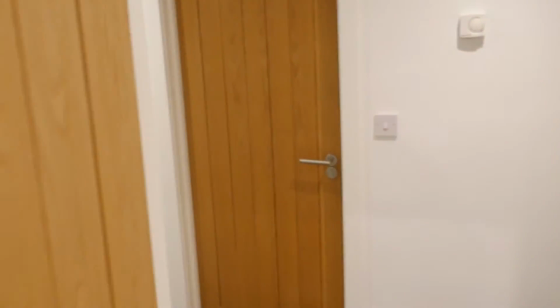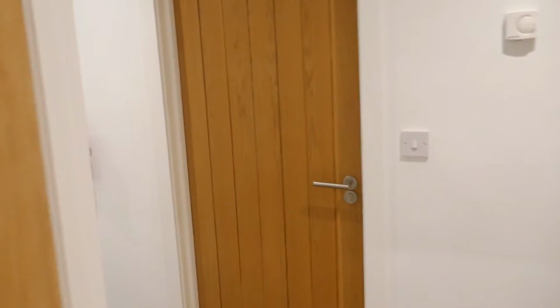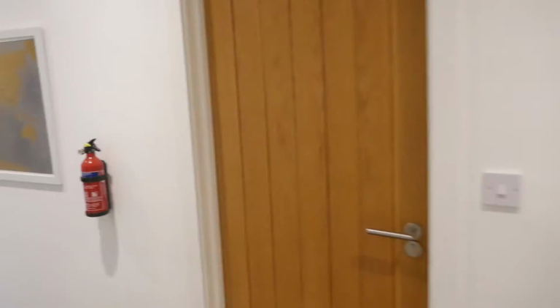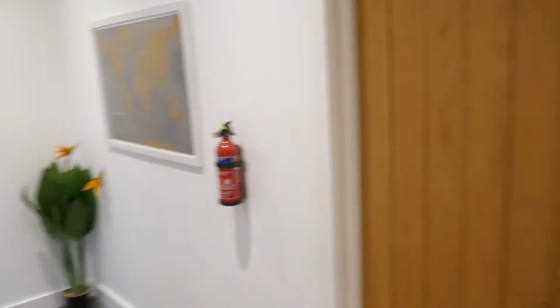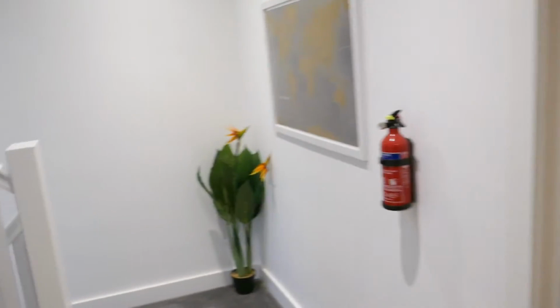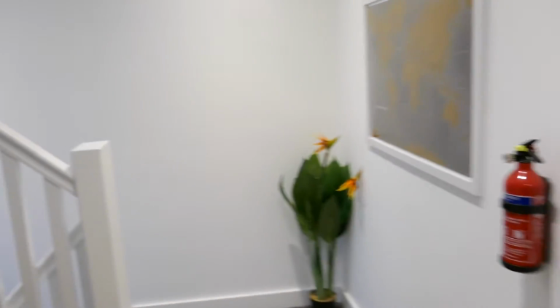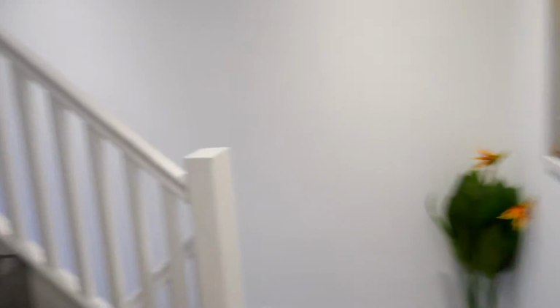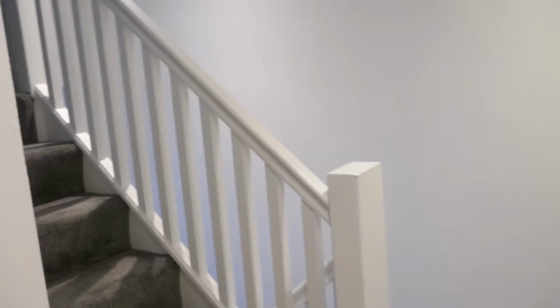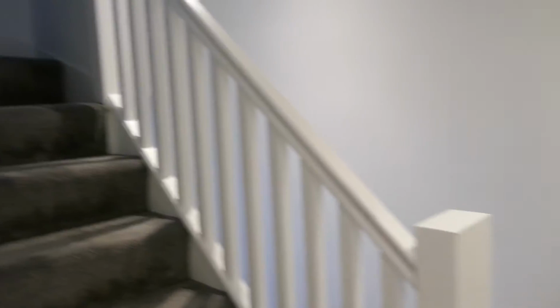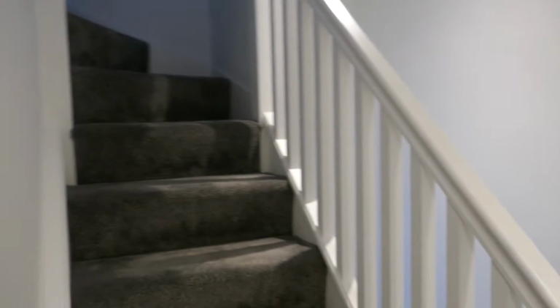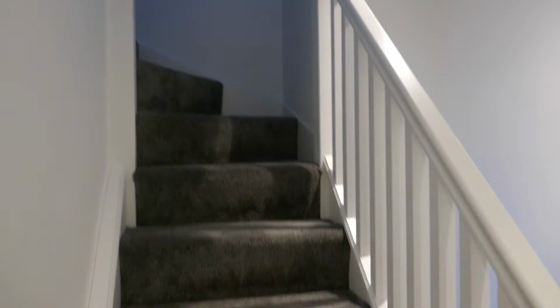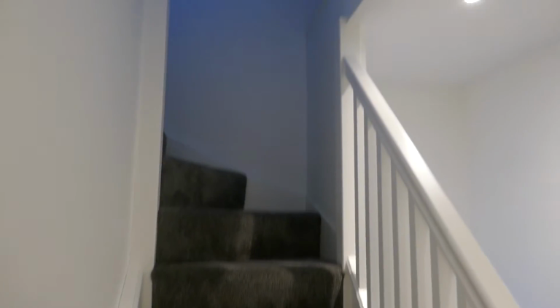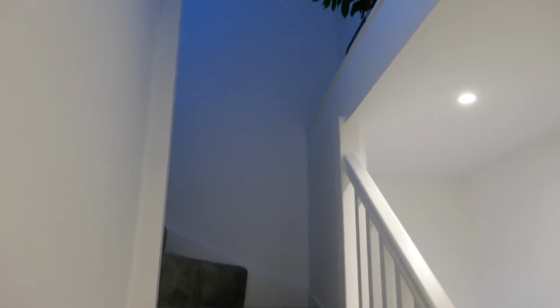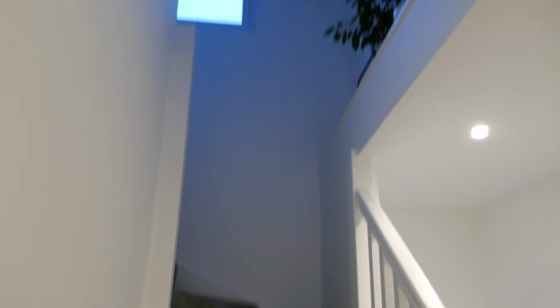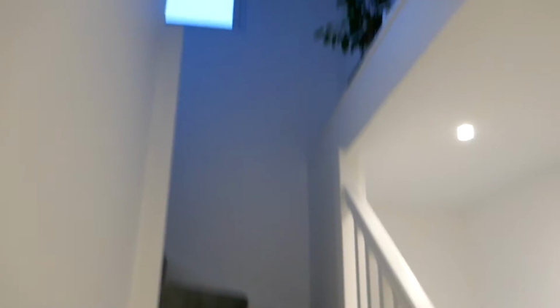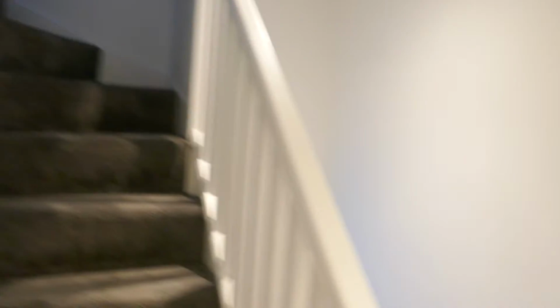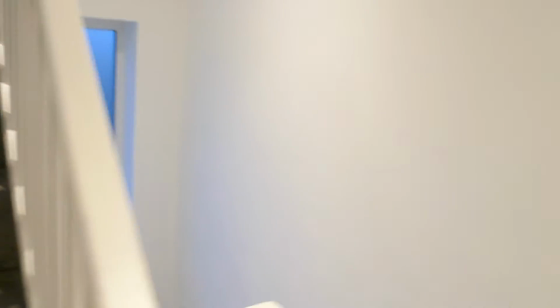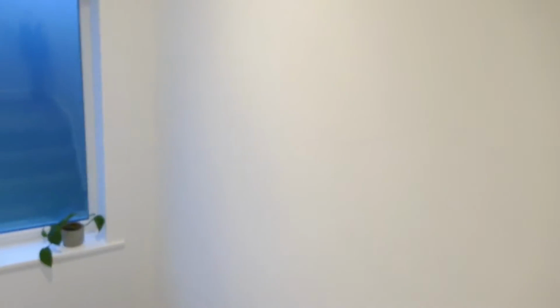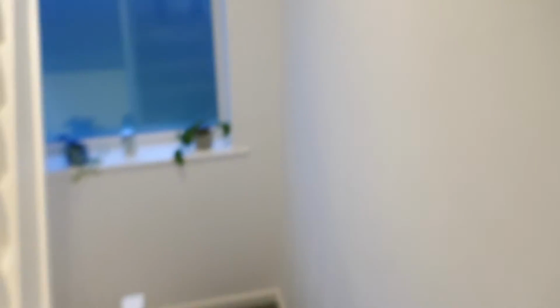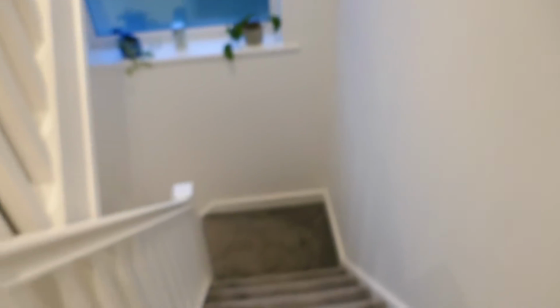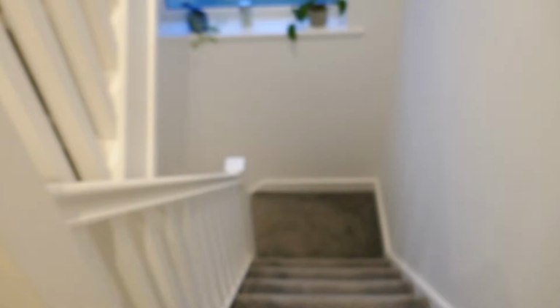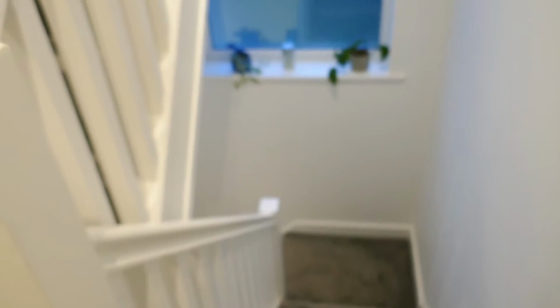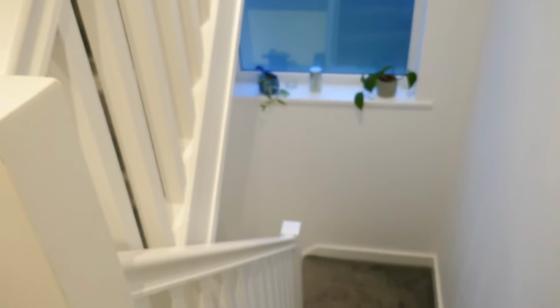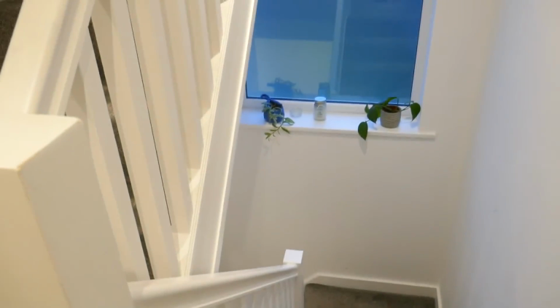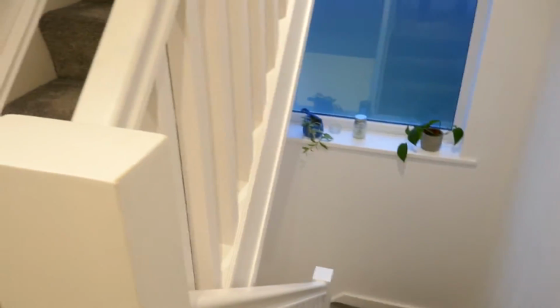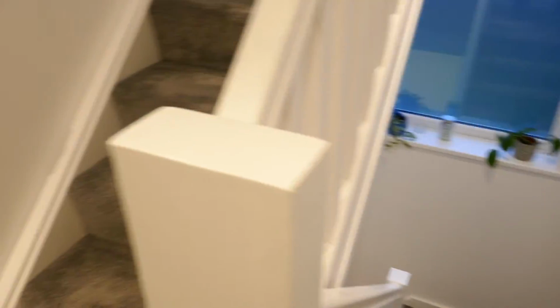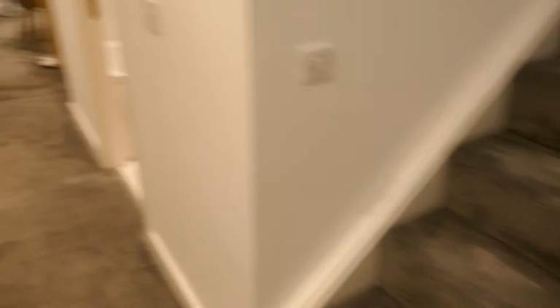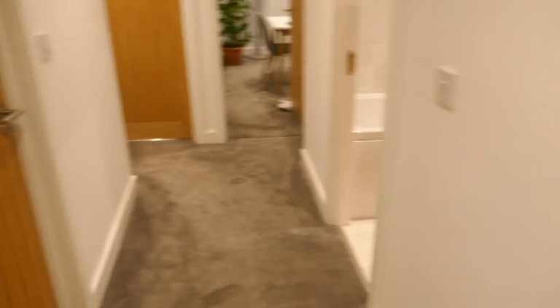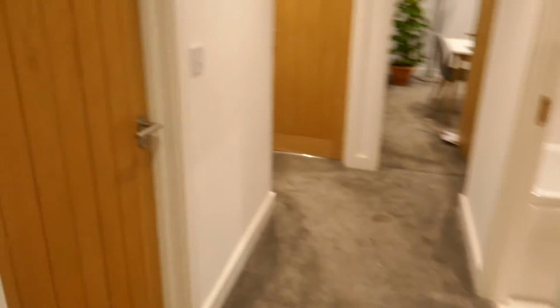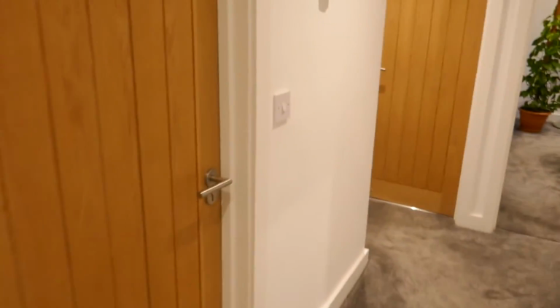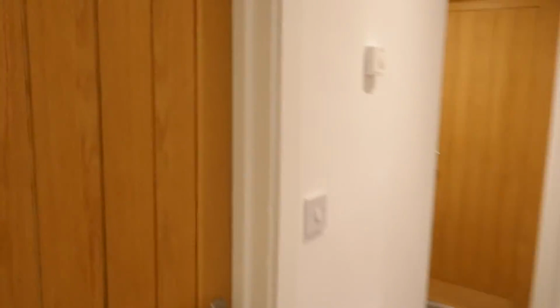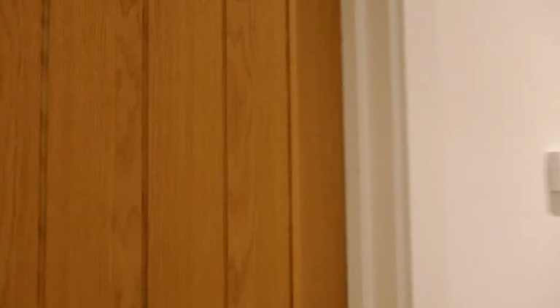The two bedrooms upstairs are ensuite, so you're only sharing this bathroom with one other person. Going up the stairs are the other two bedrooms, and you come in at the ground floor level and up the stairs here to get to this level.